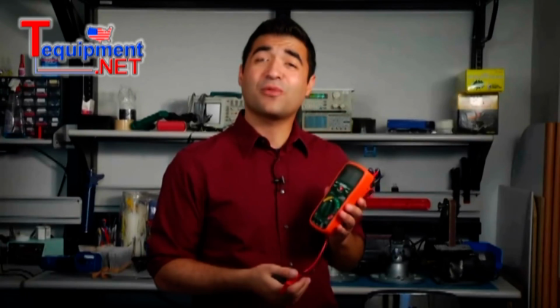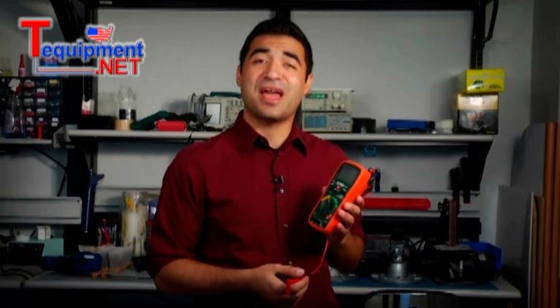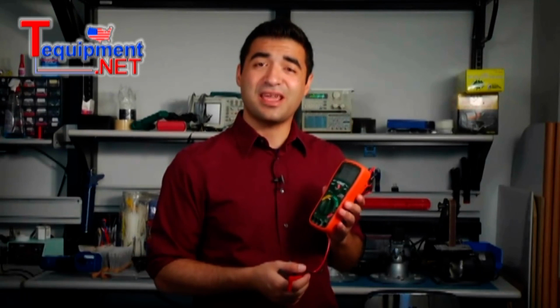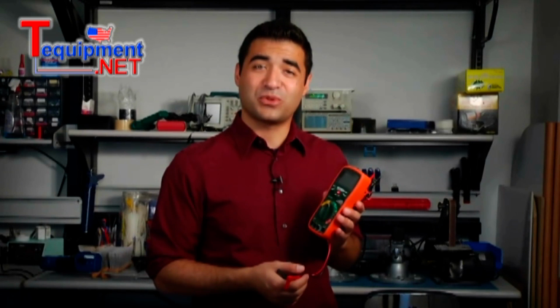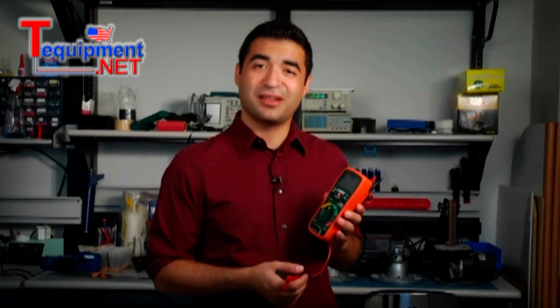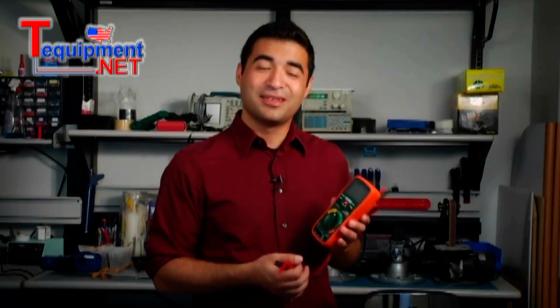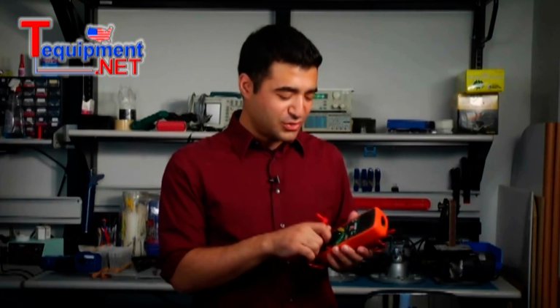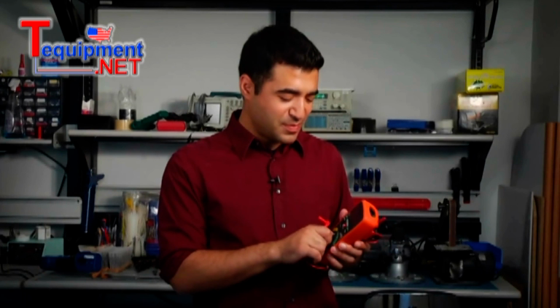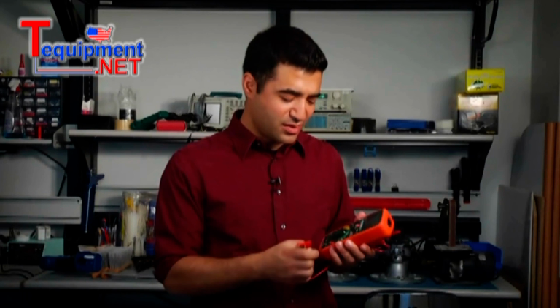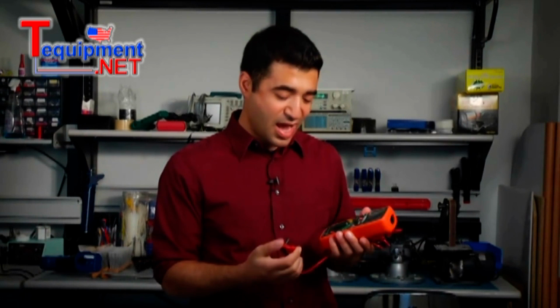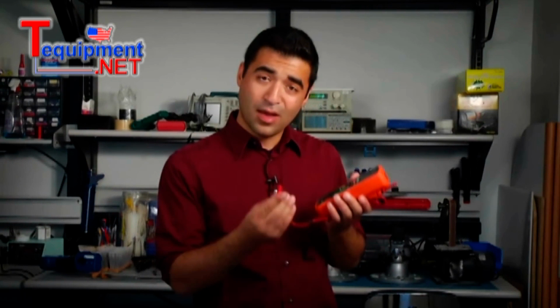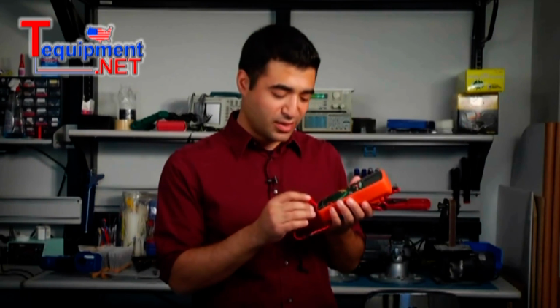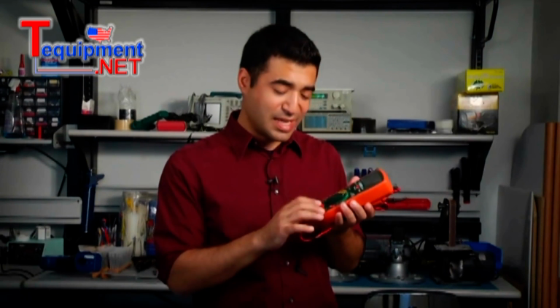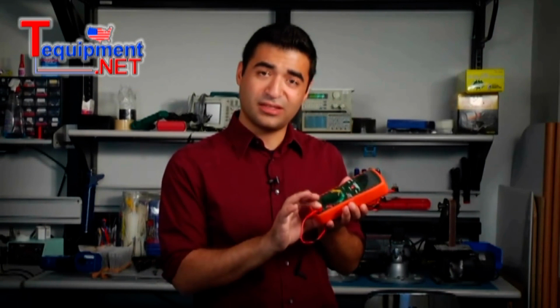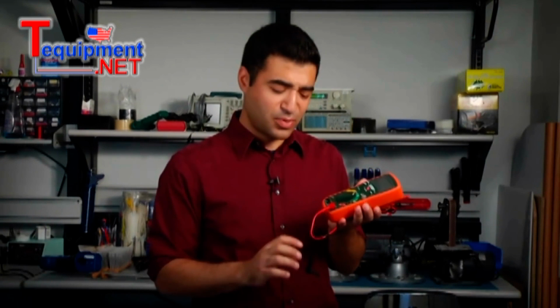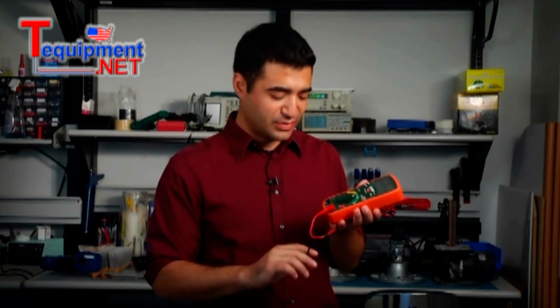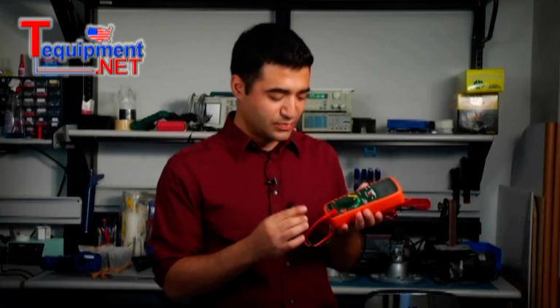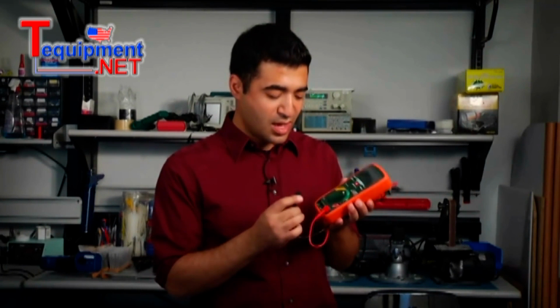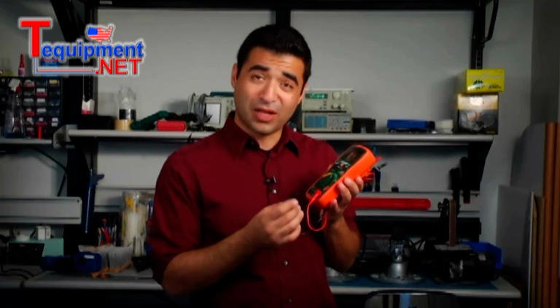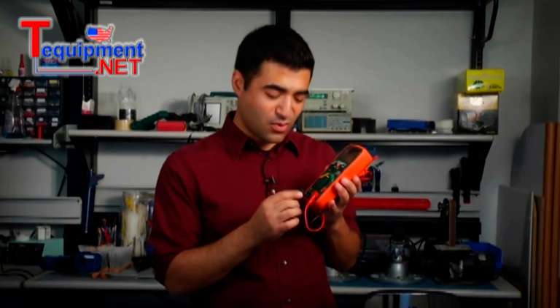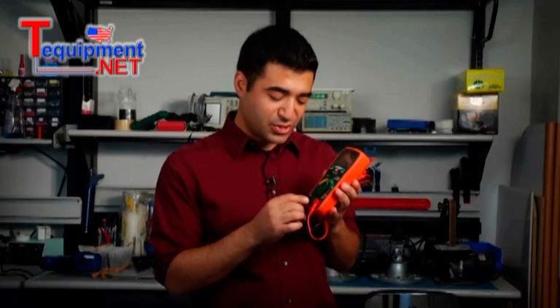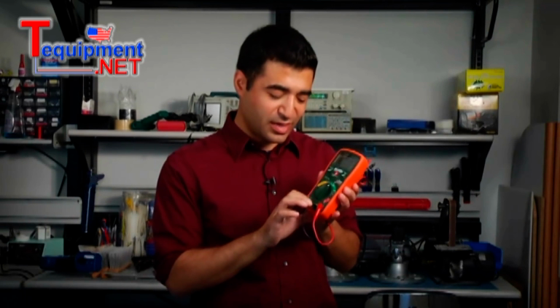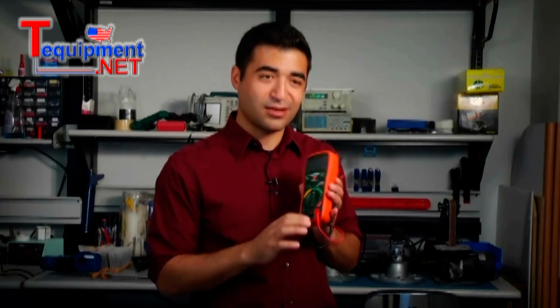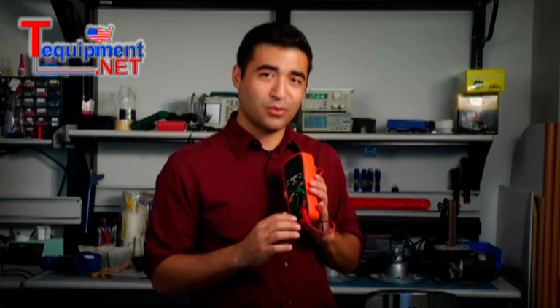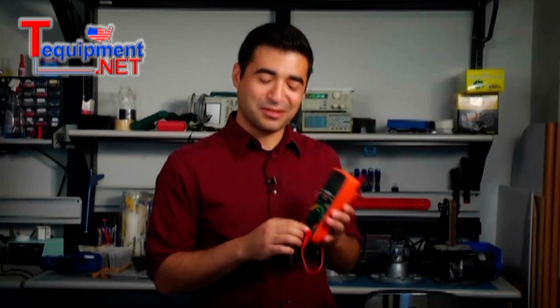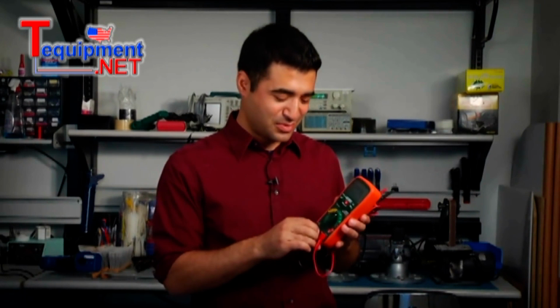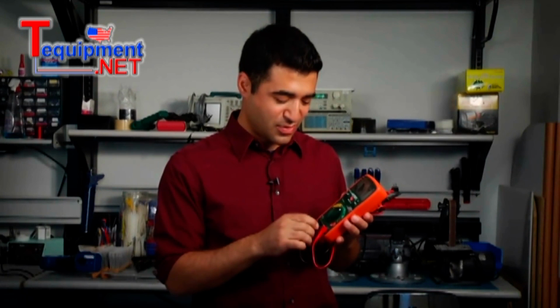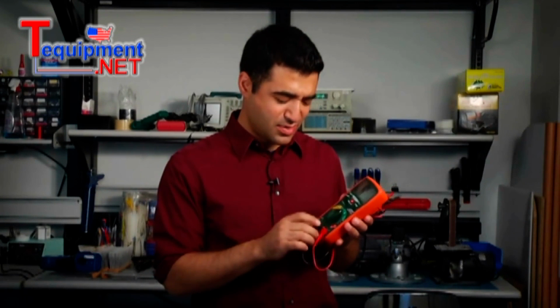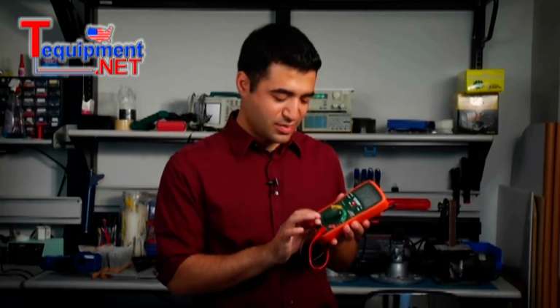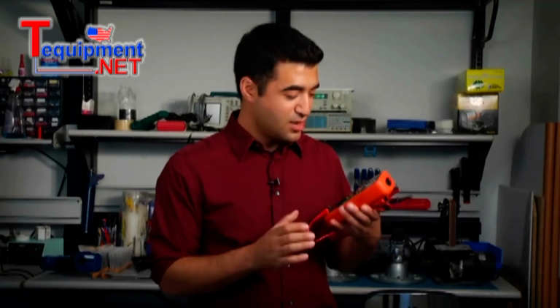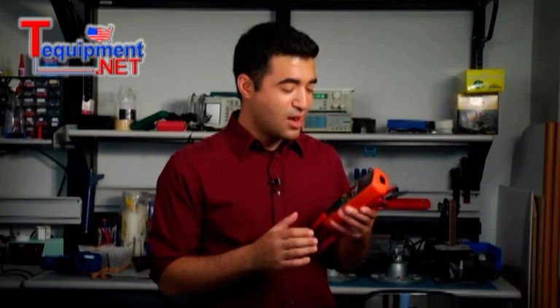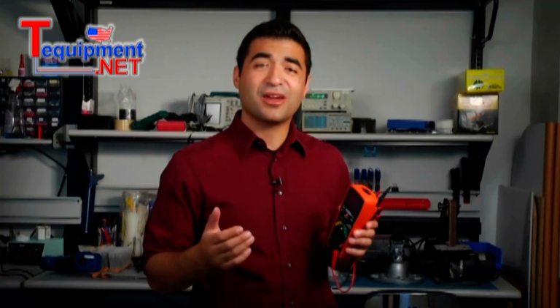I've got with me the X-Tech EX-470. To get started, just turn the meter on and plug your test leads into your input jacks. If you plug it into the wrong input jack, you get a nice little warning. So plug it right in. We're ready to go.